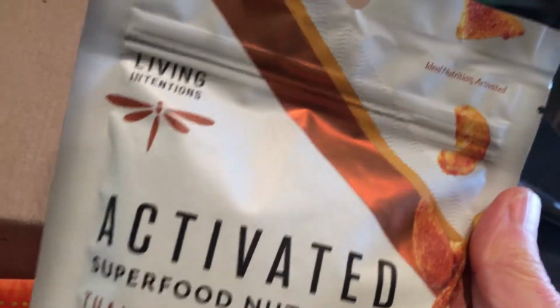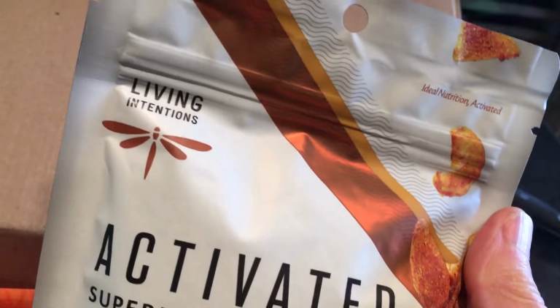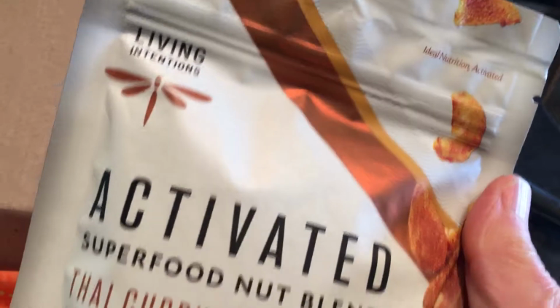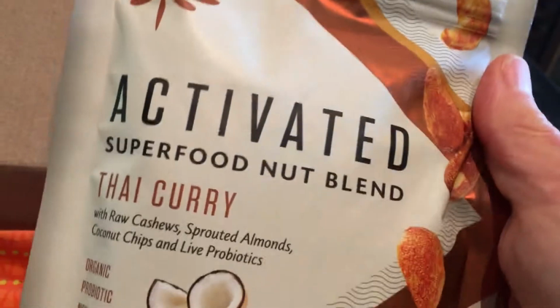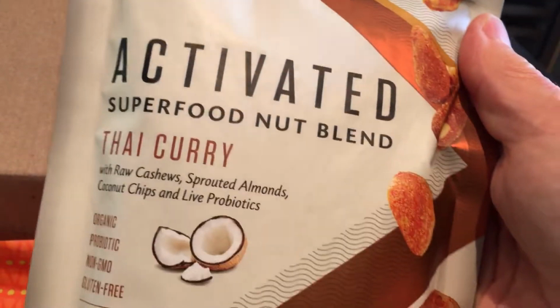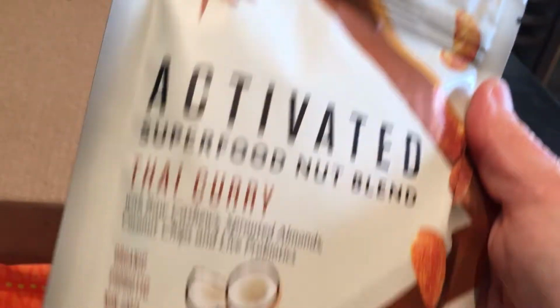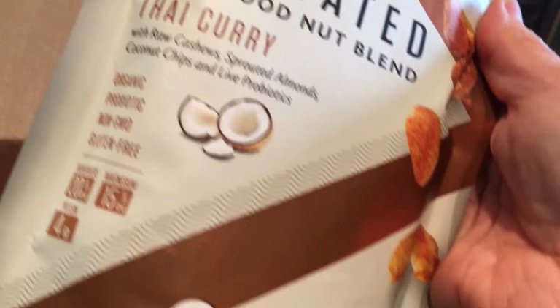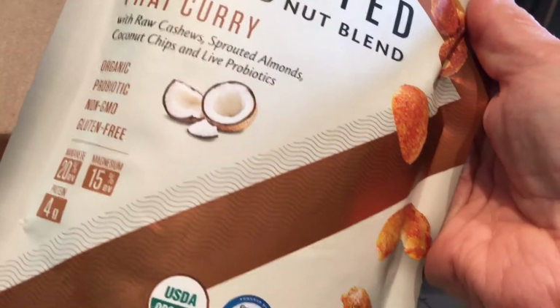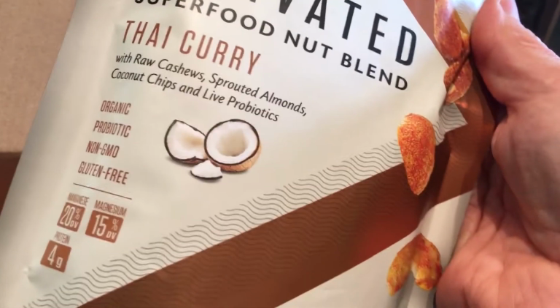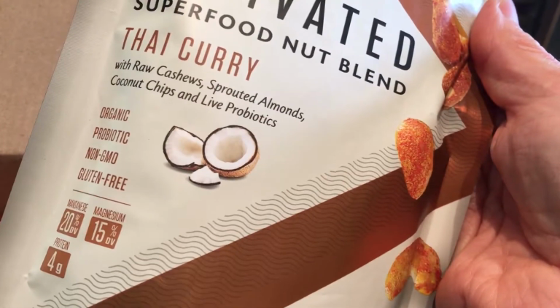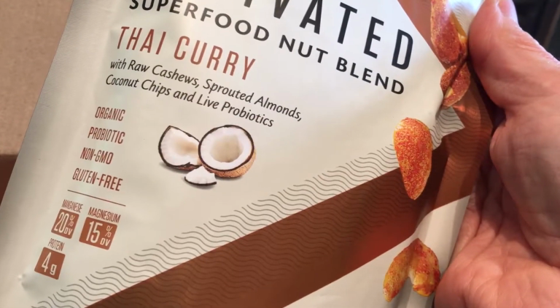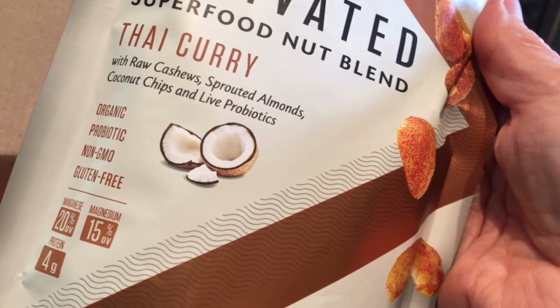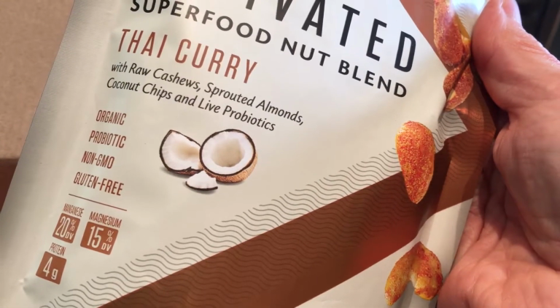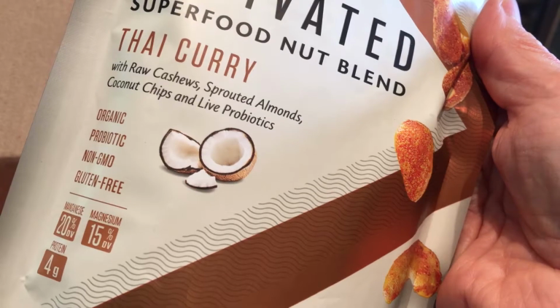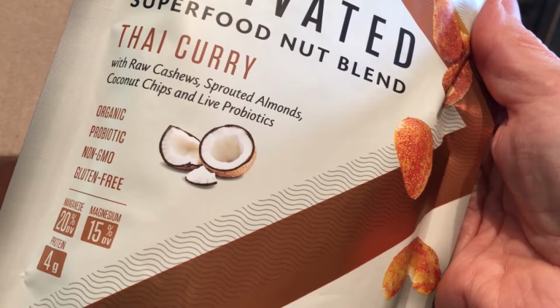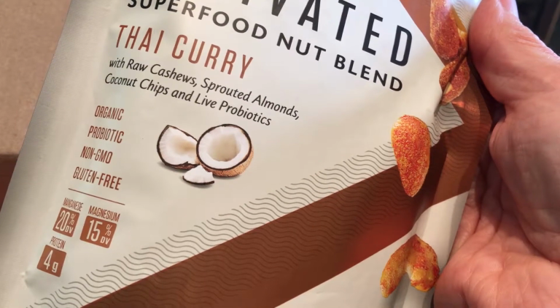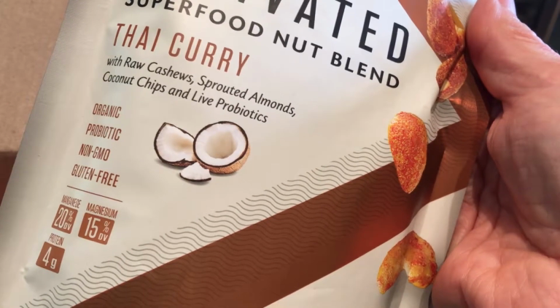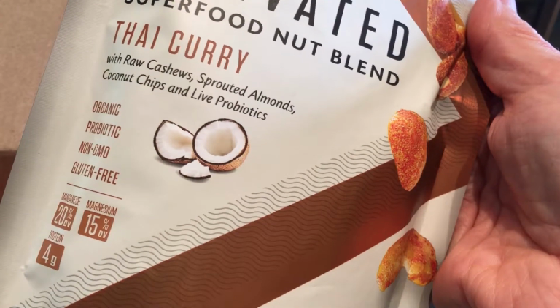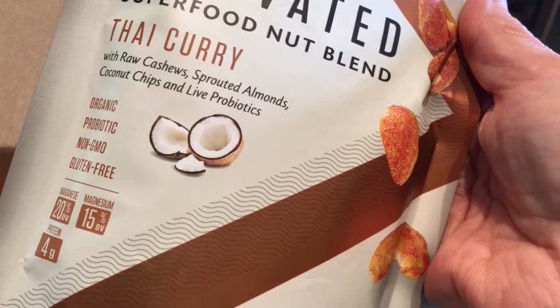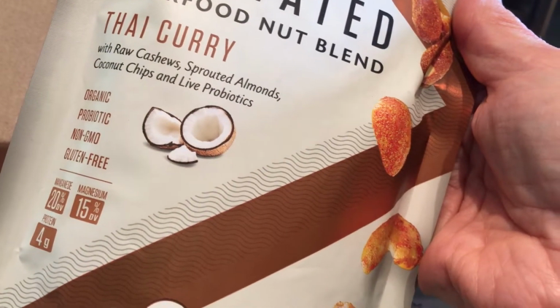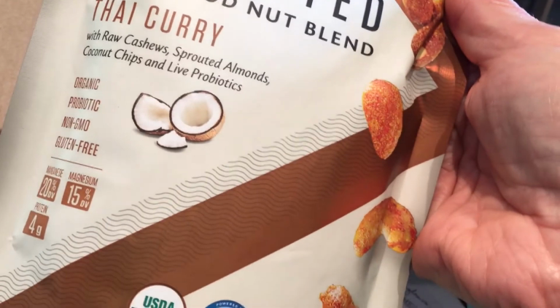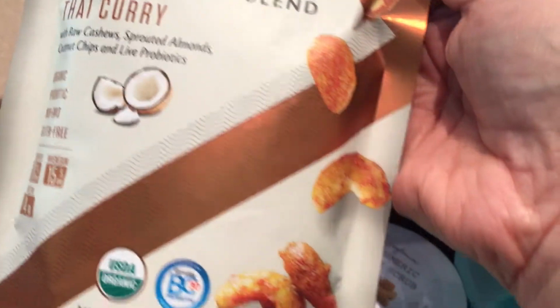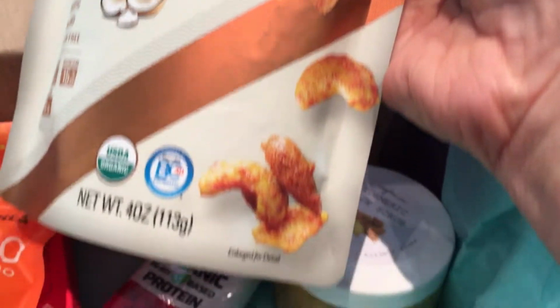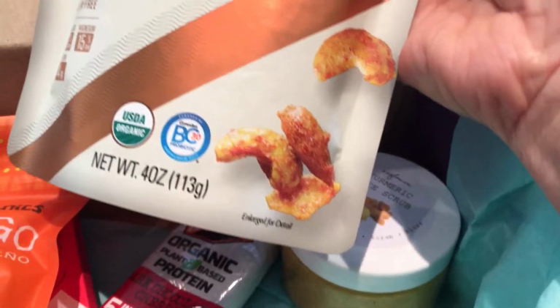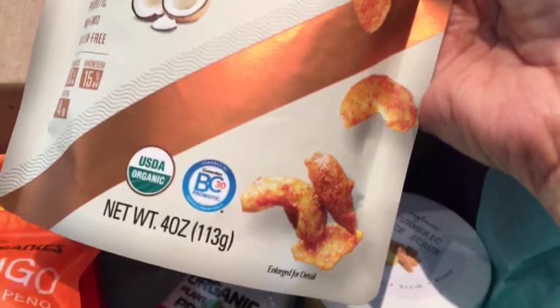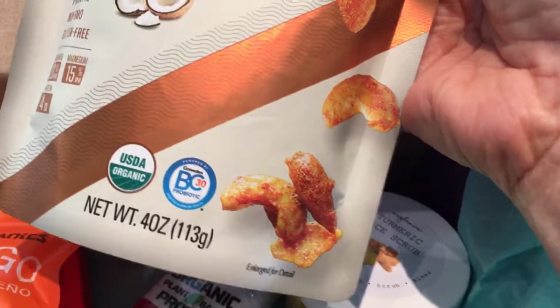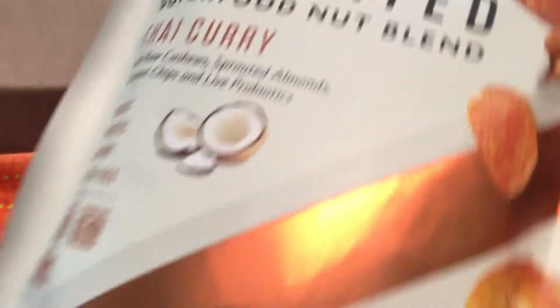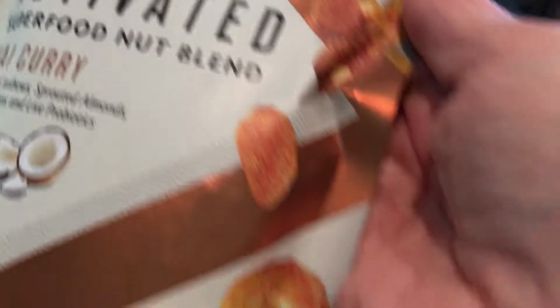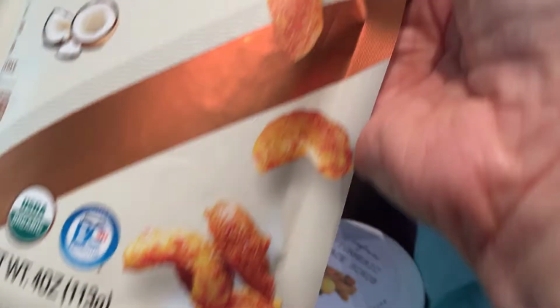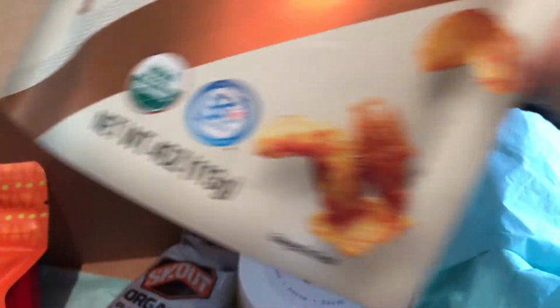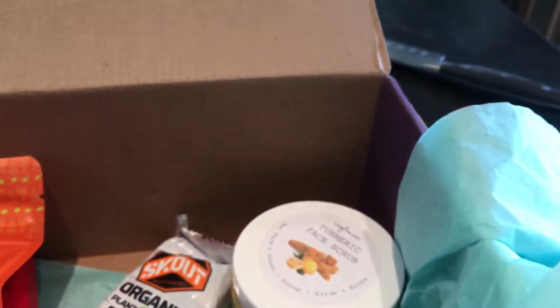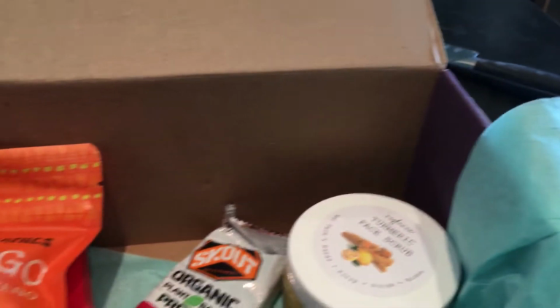Oh, I love this brand. I've gotten this in granola before. This is a Thai Curry Raw Coconuts — sprouted almonds, coconut chips, and live probiotics. Another great thing to add to salads.